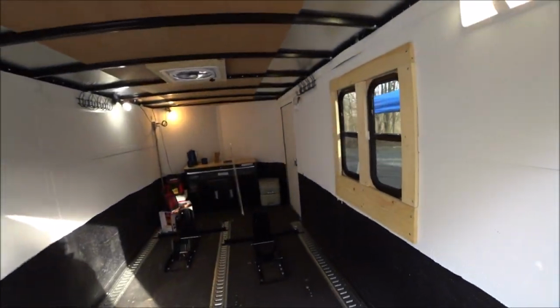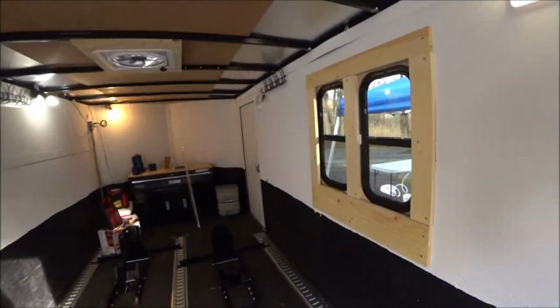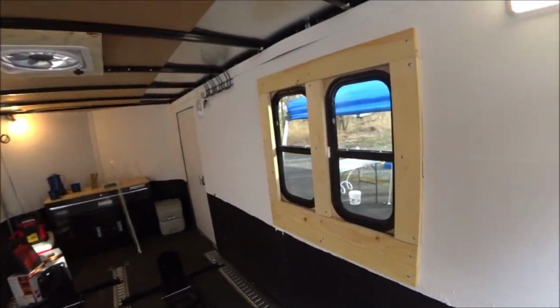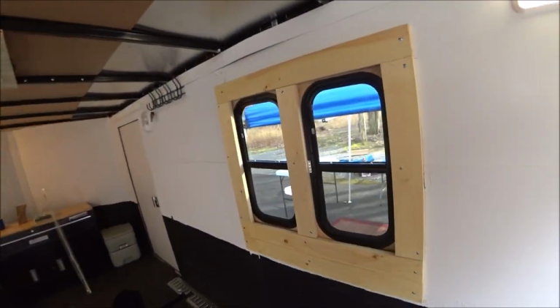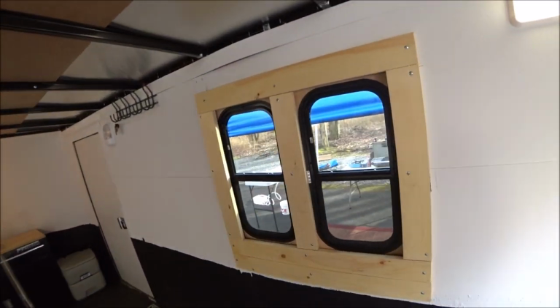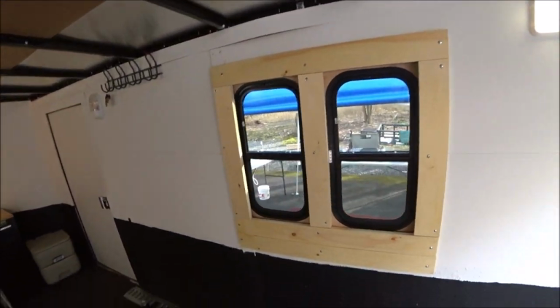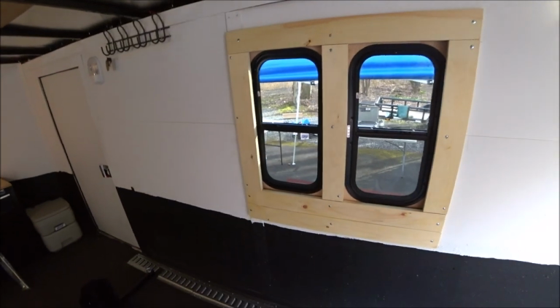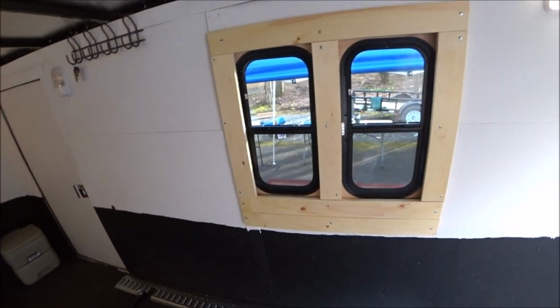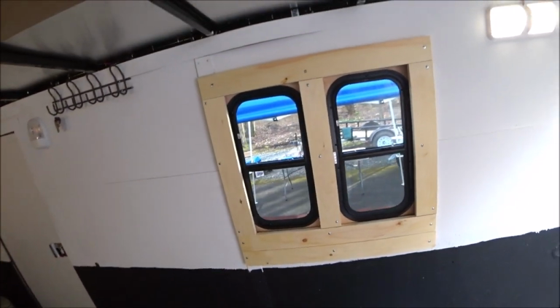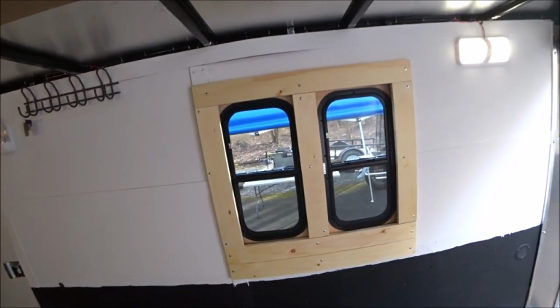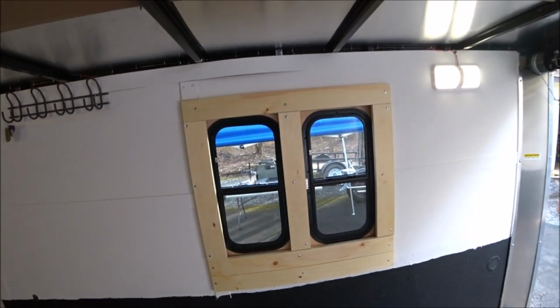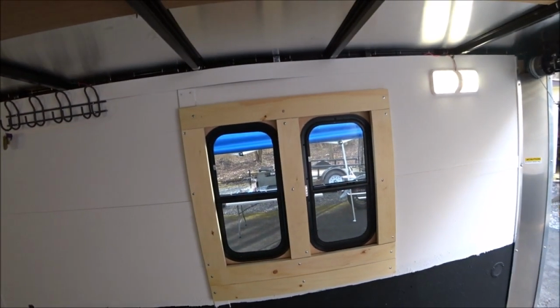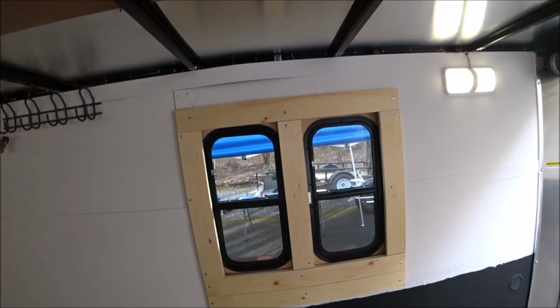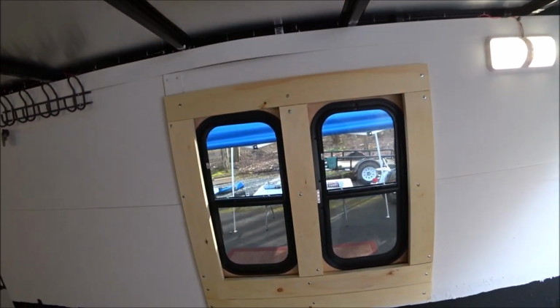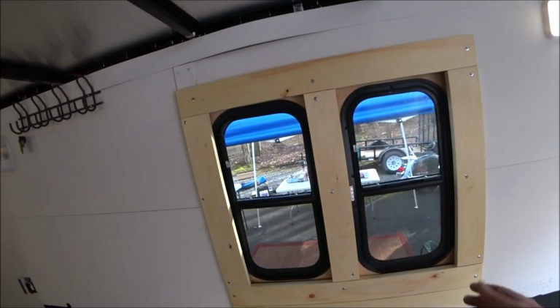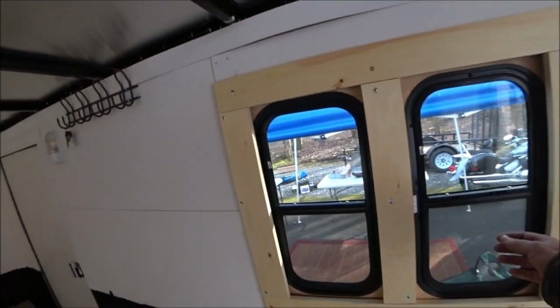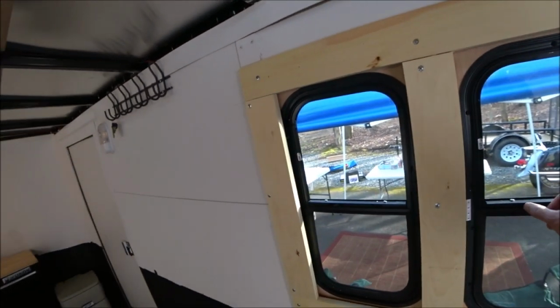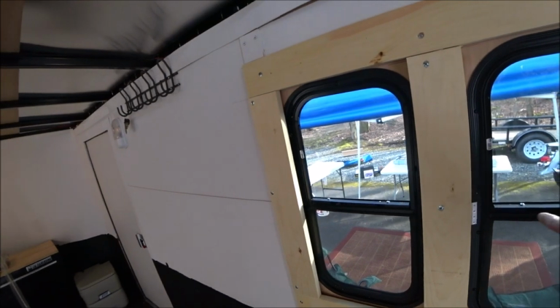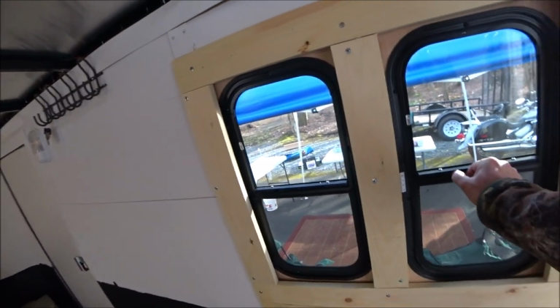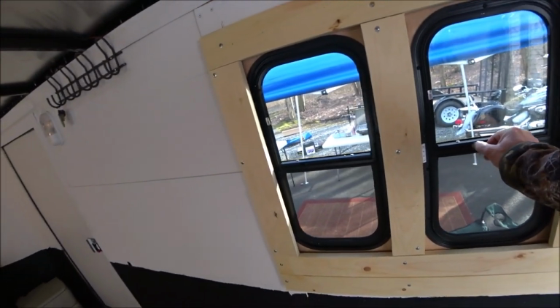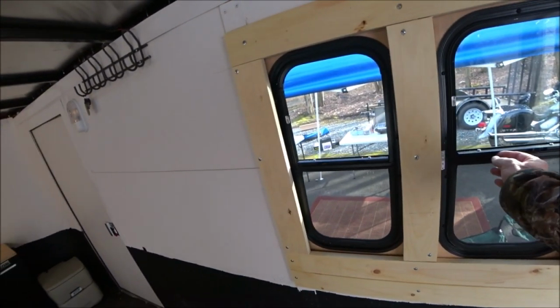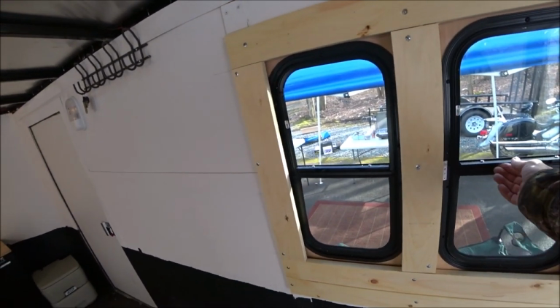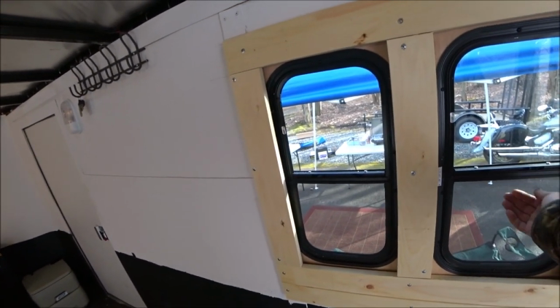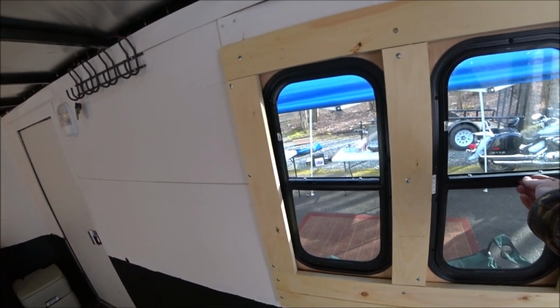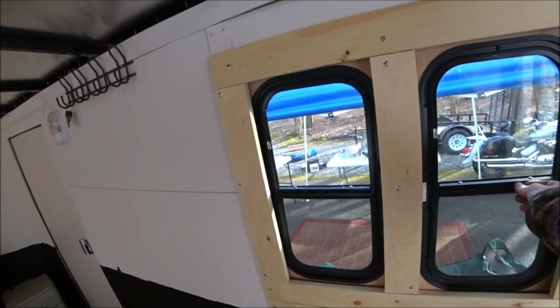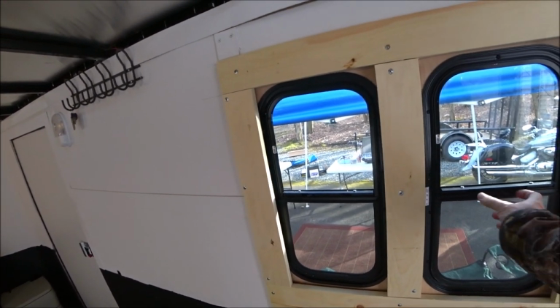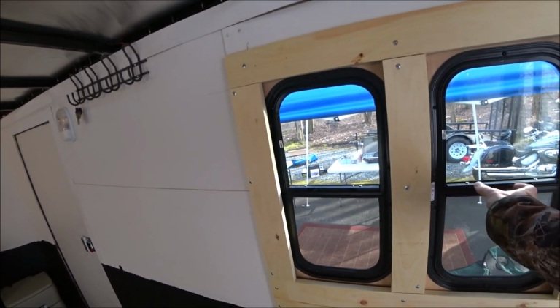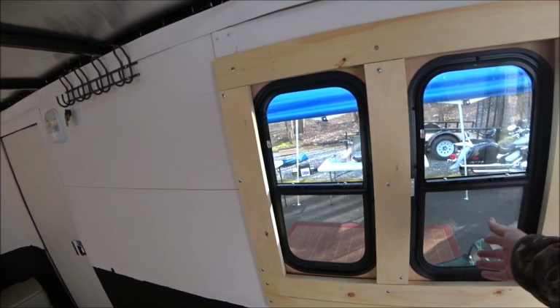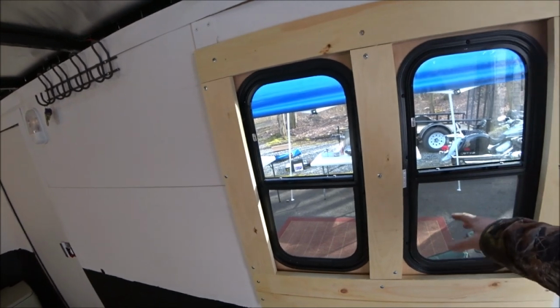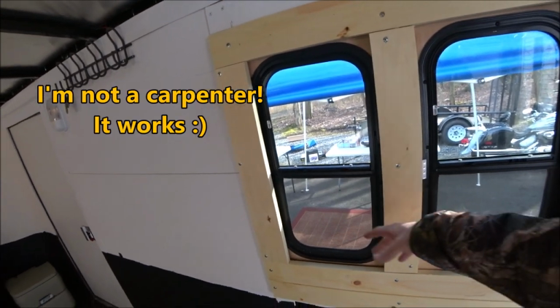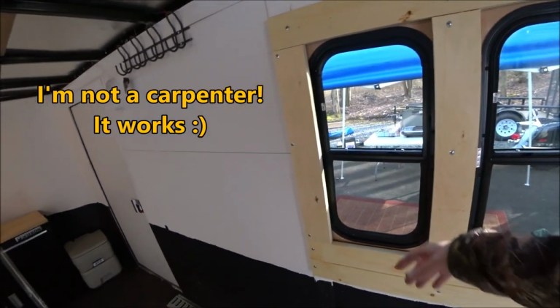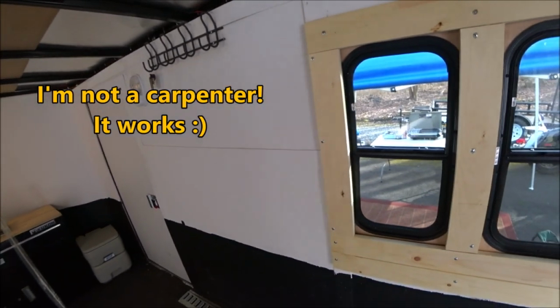Here you can see the window installation. Like I said it's not fancy but it works. You can pop them open and you get the screen on the bottom.